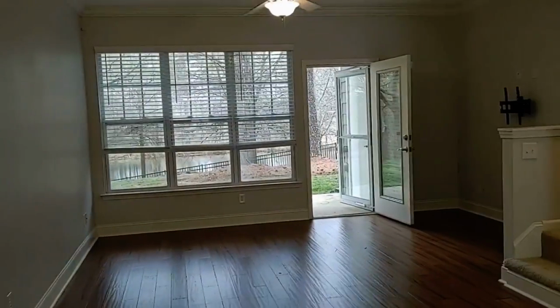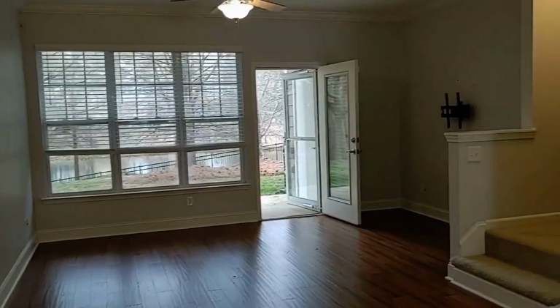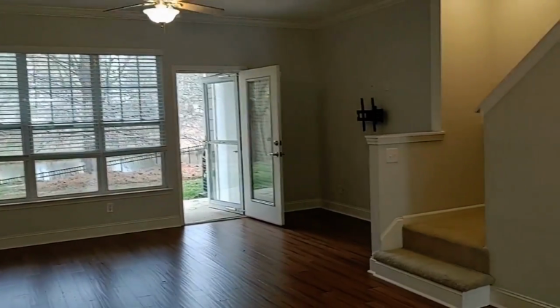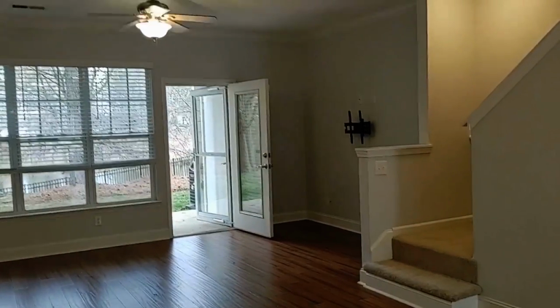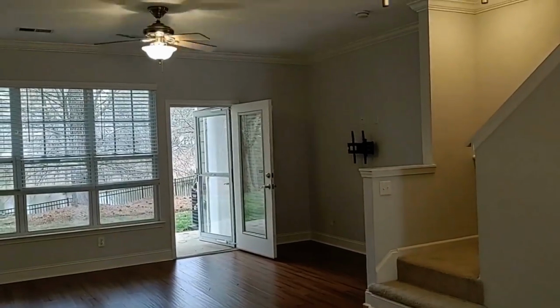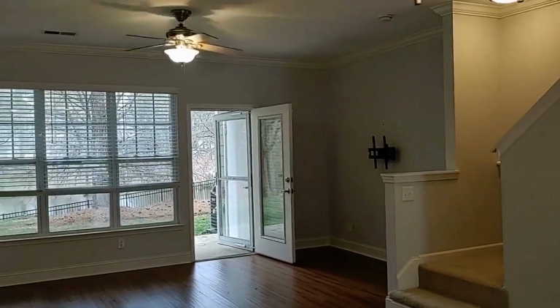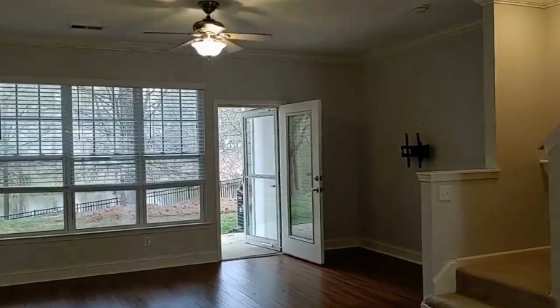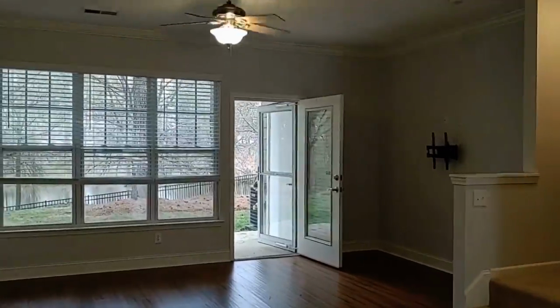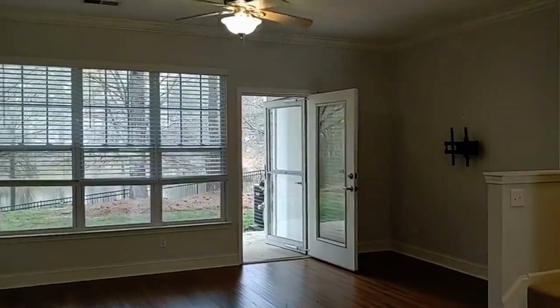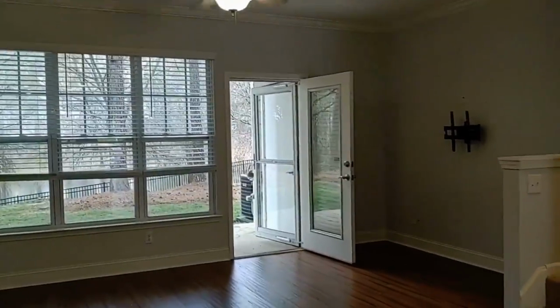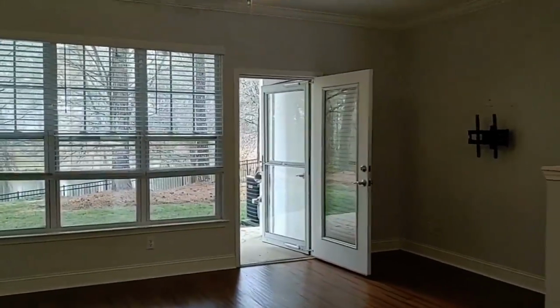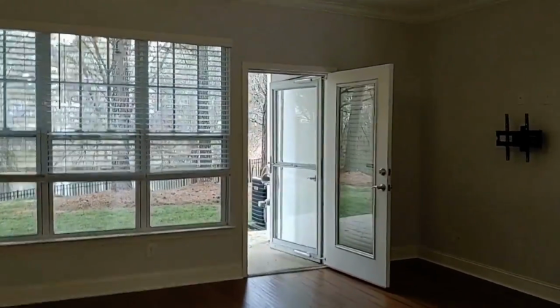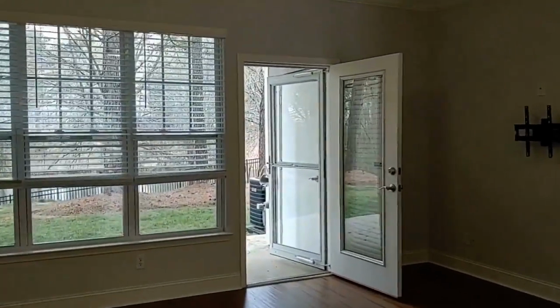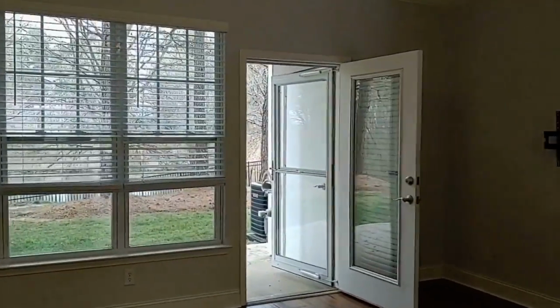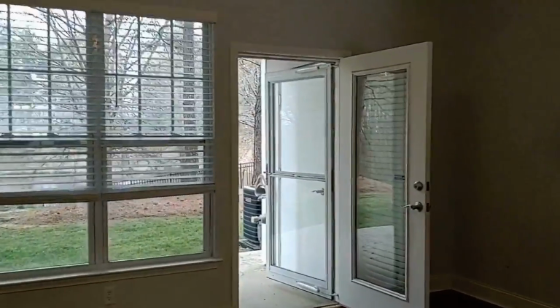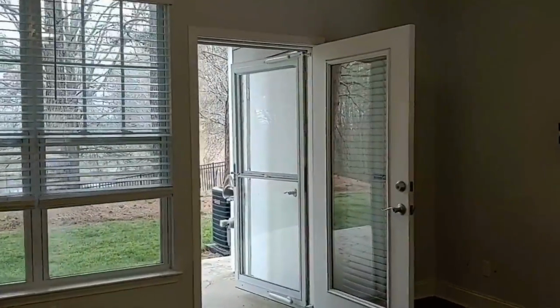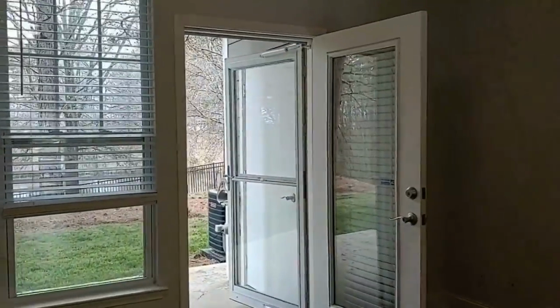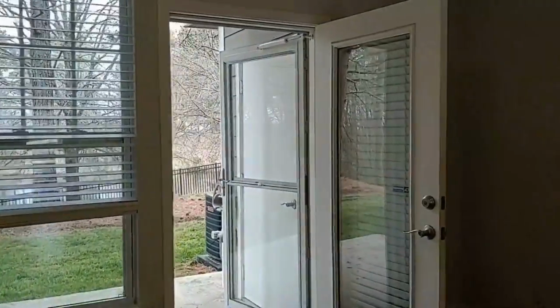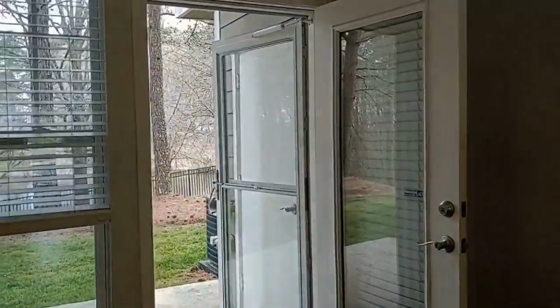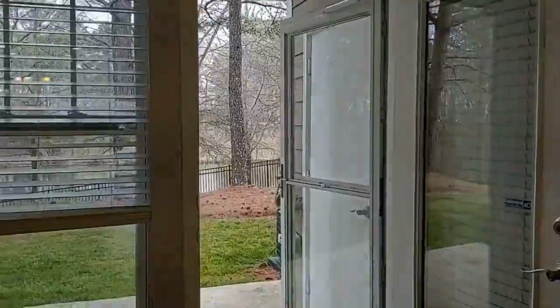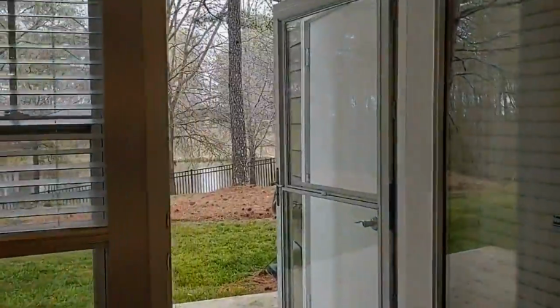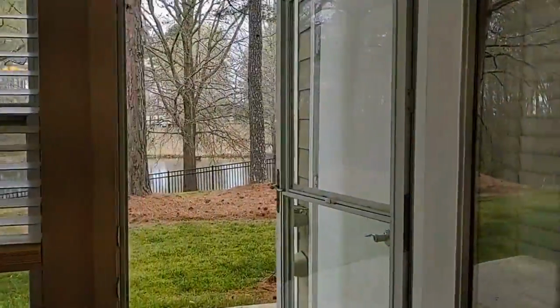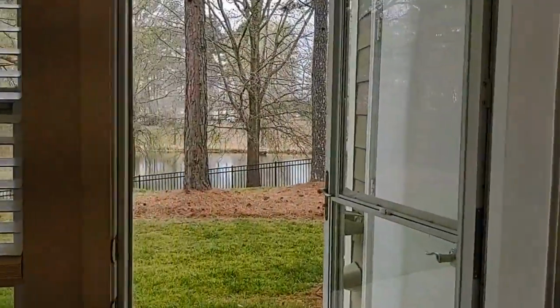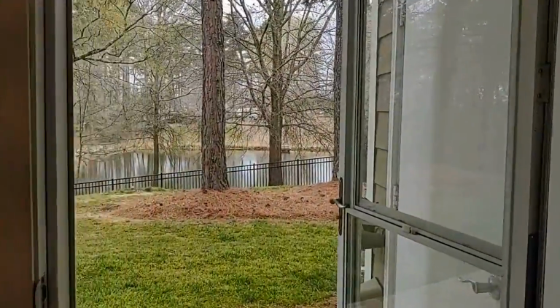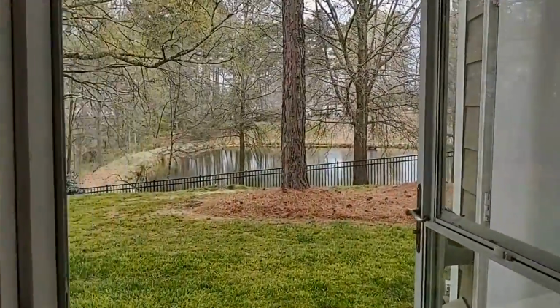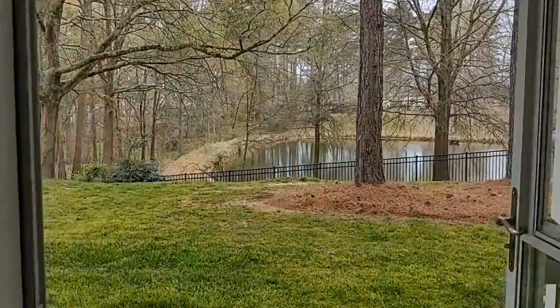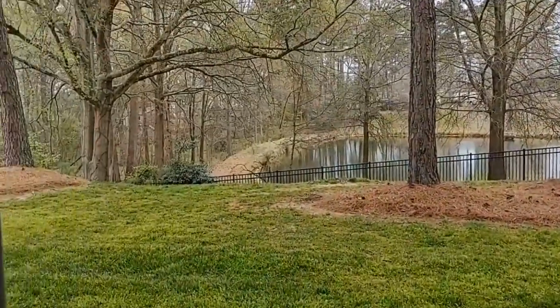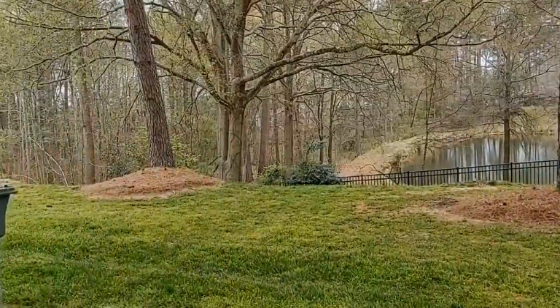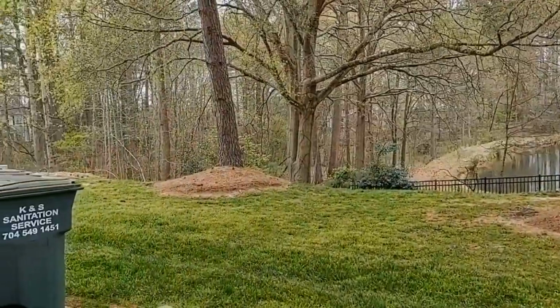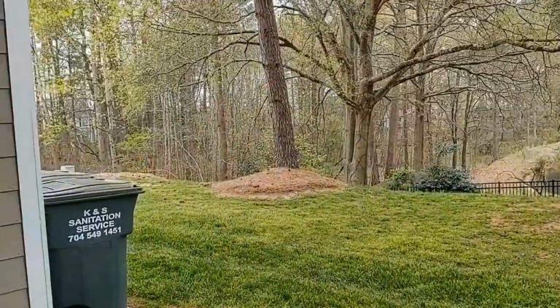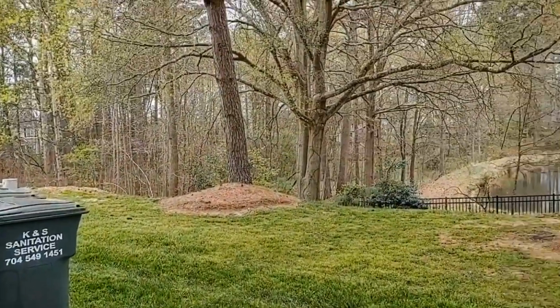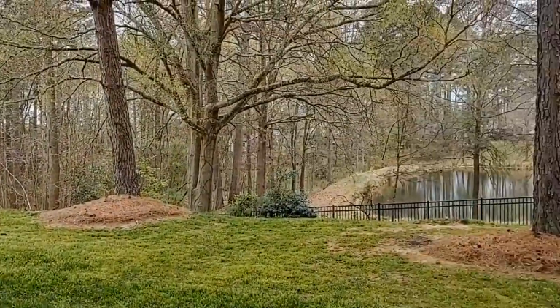Lots of space here. Outside these doors there's a large patio, beautiful pond views, and lined with gorgeous trees.